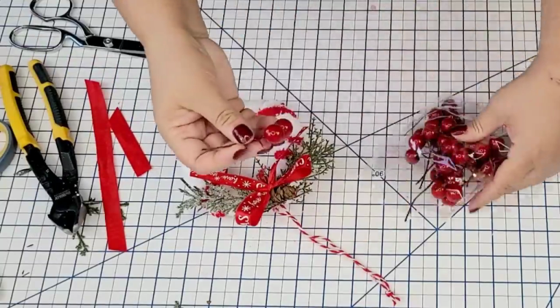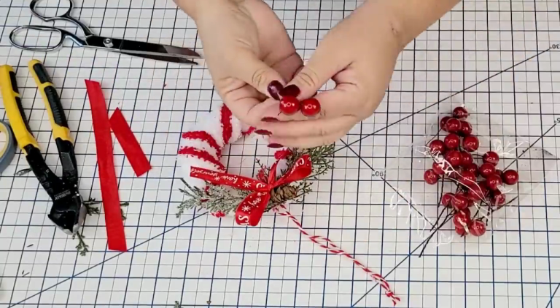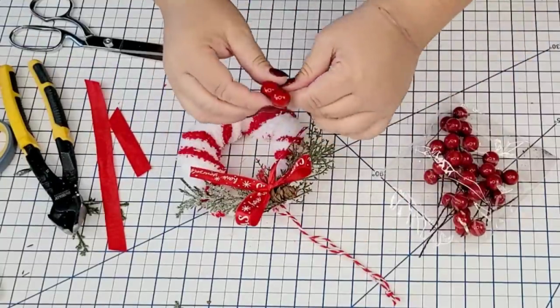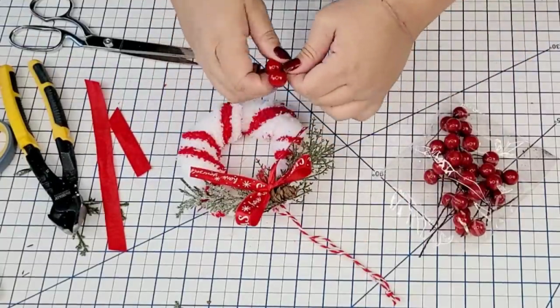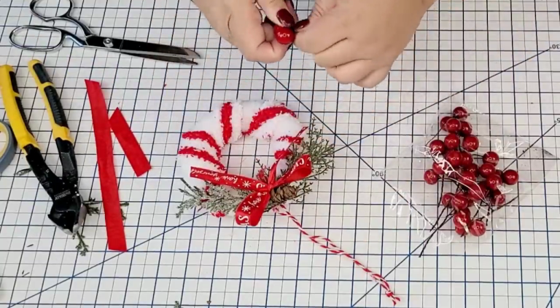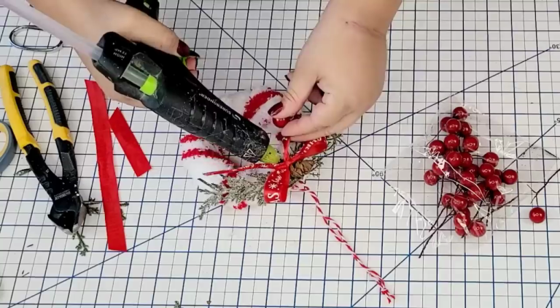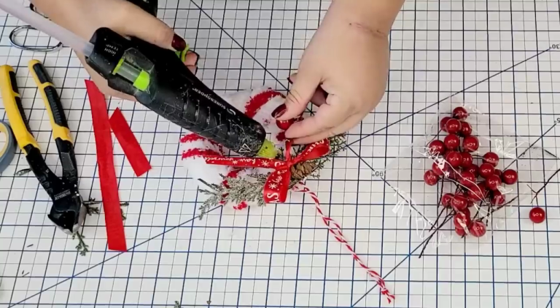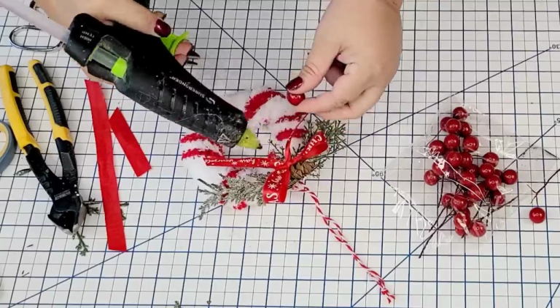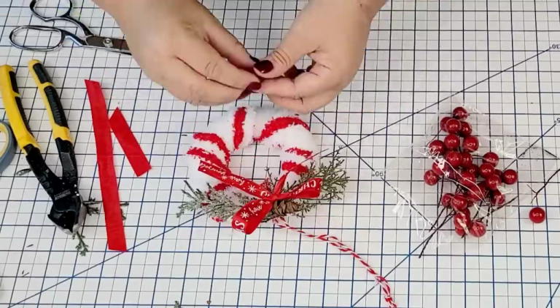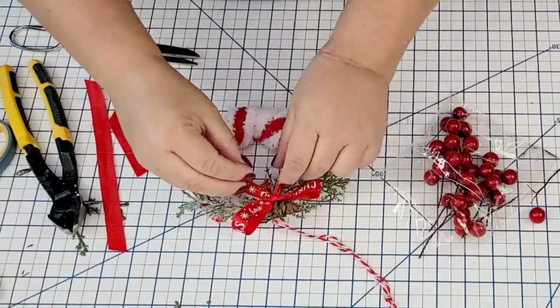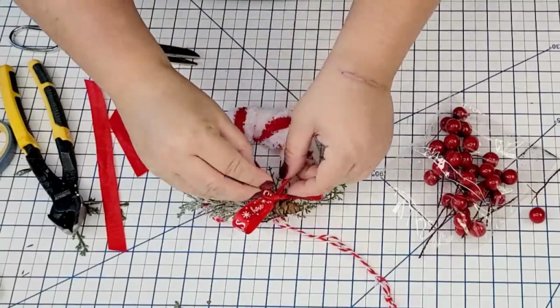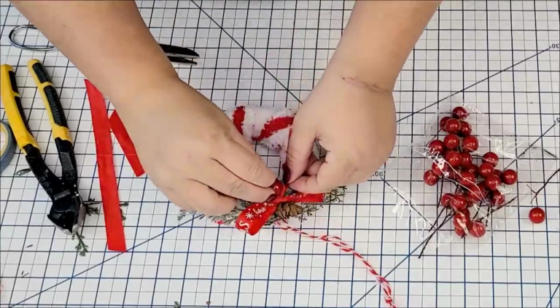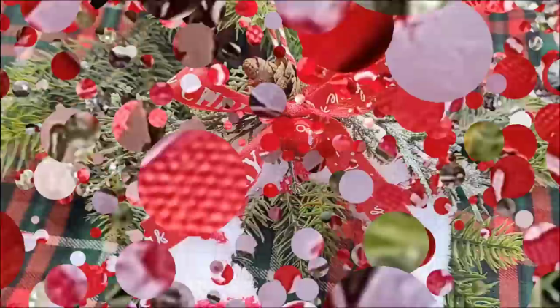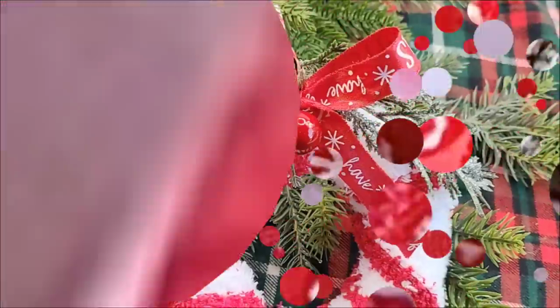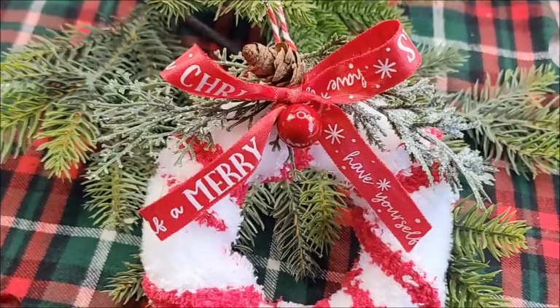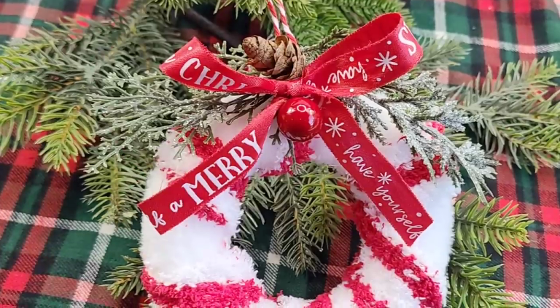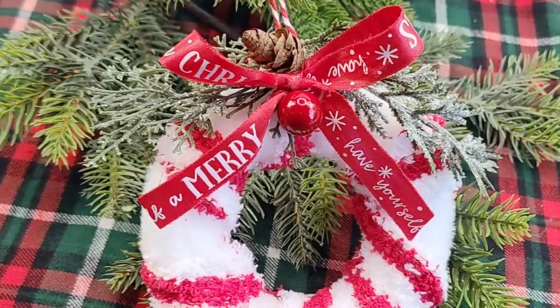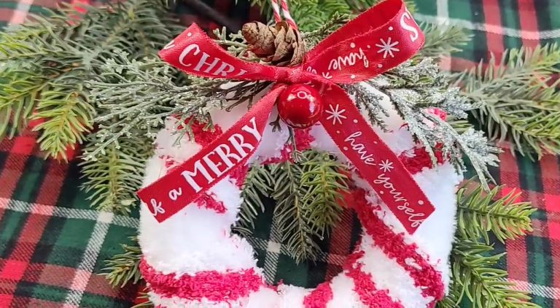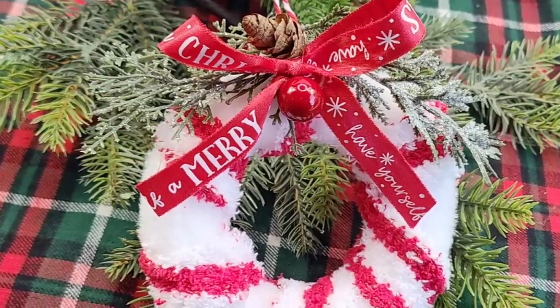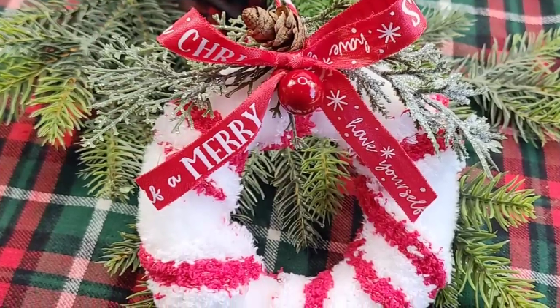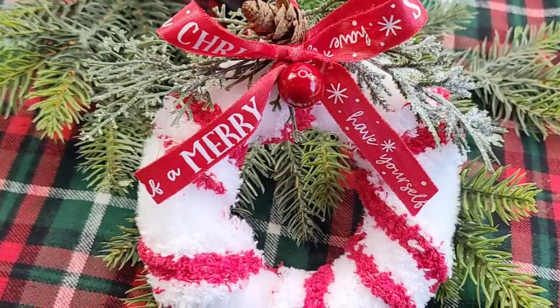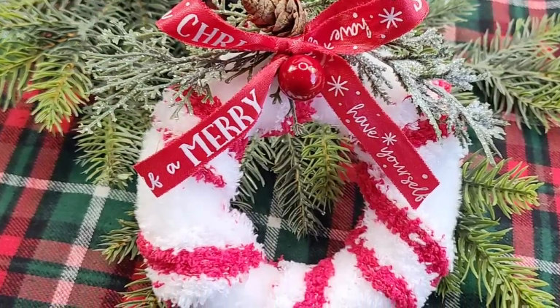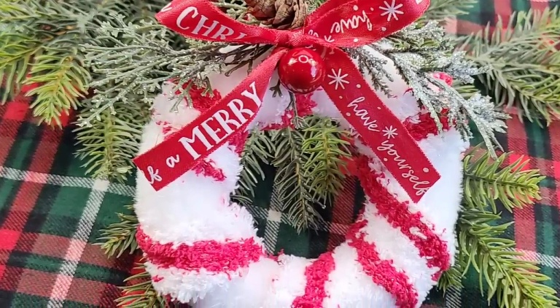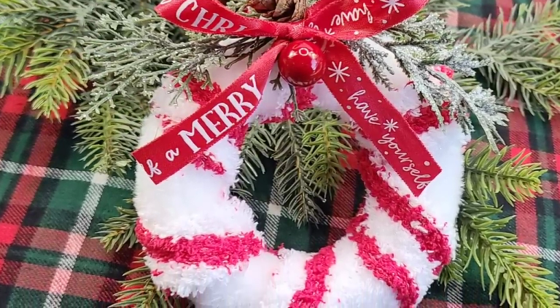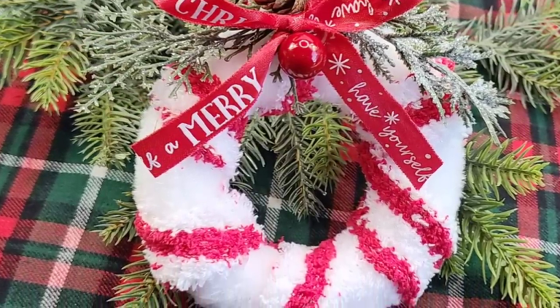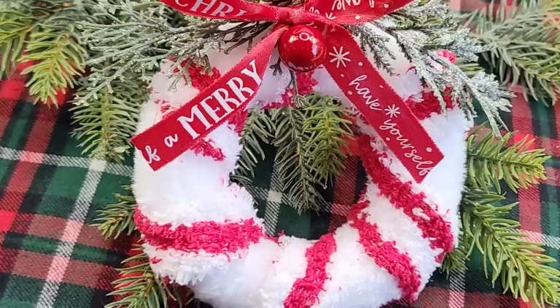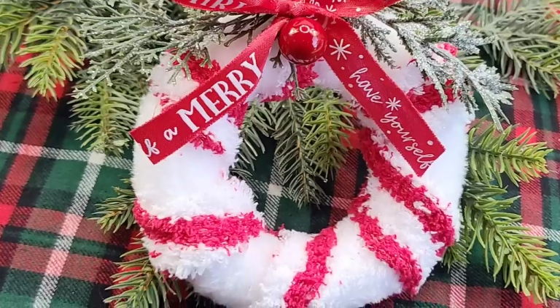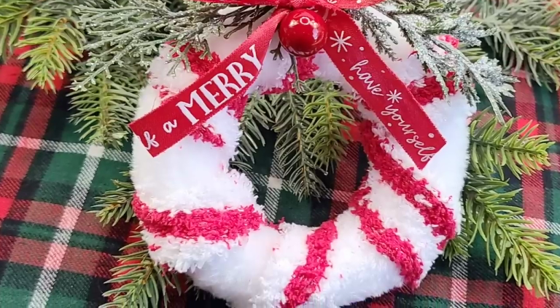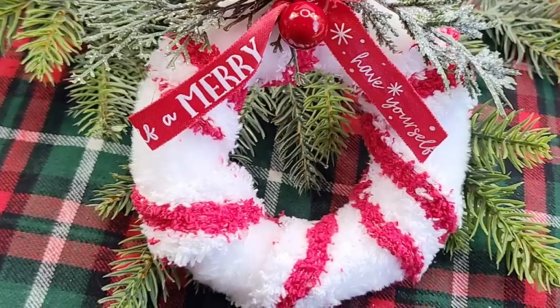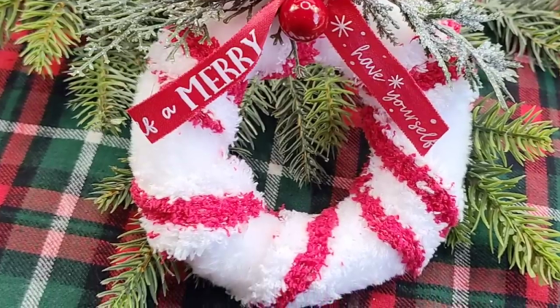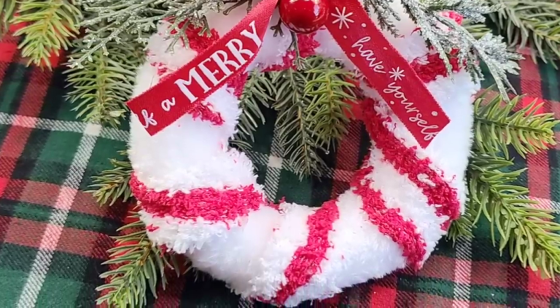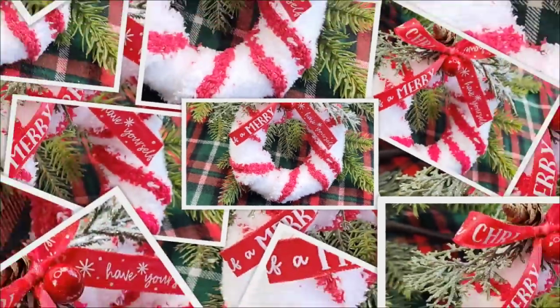I think this one just kind of turned out super cute — but is it me or does it look like one of those lifeguard things you know, that they can throw in the water? But it's festive and it's cute and I like it. You're going to have to let me know what you think.